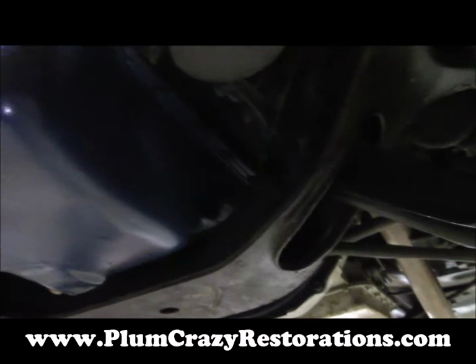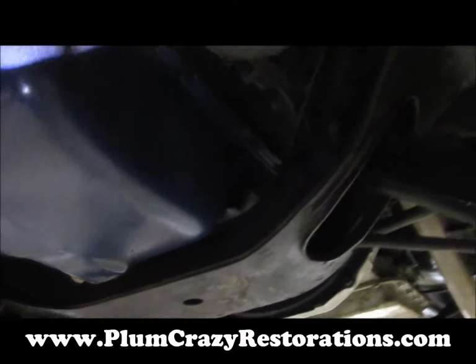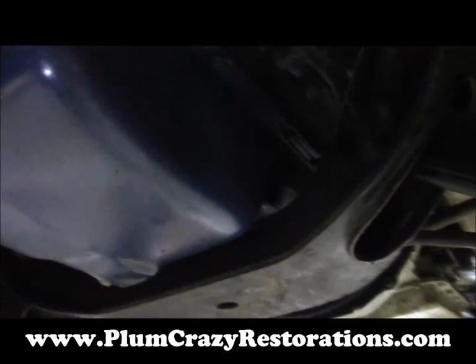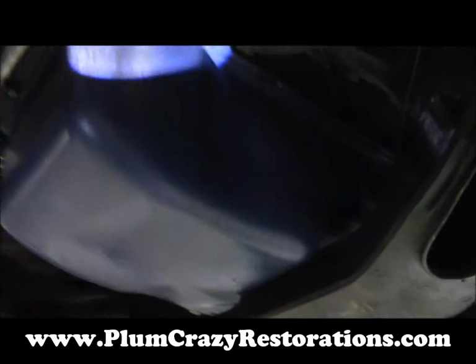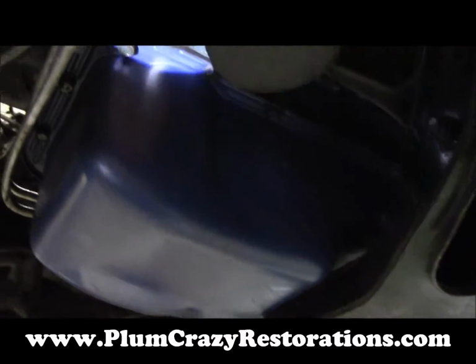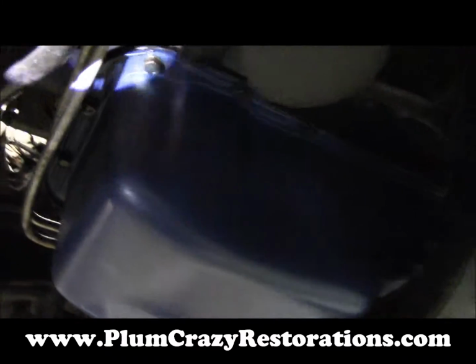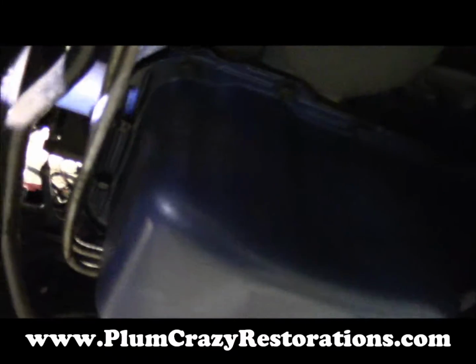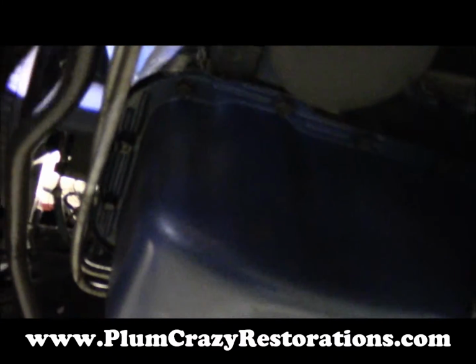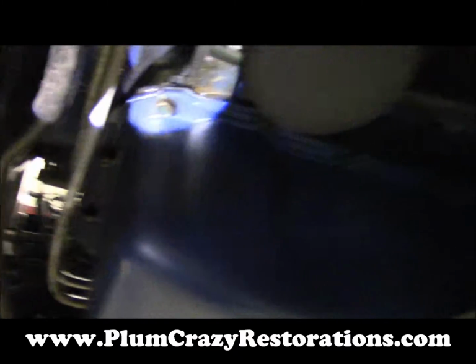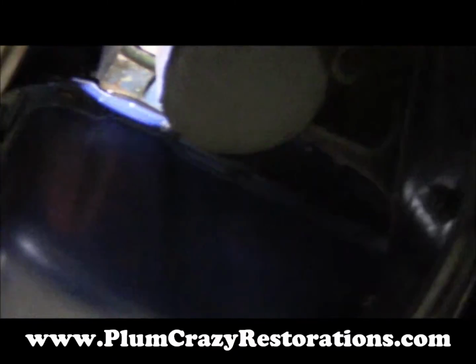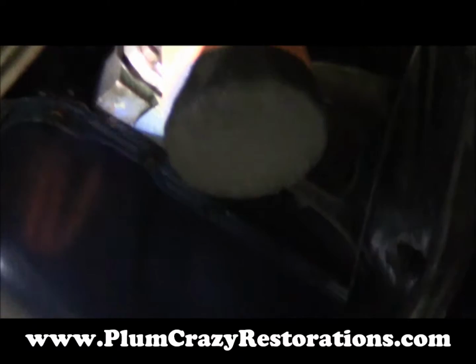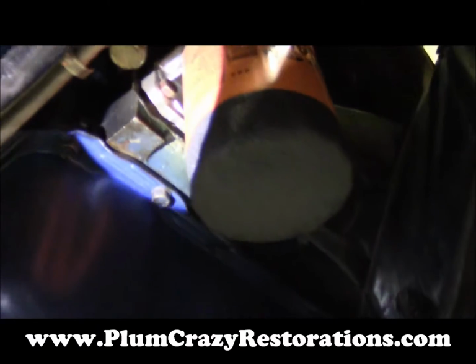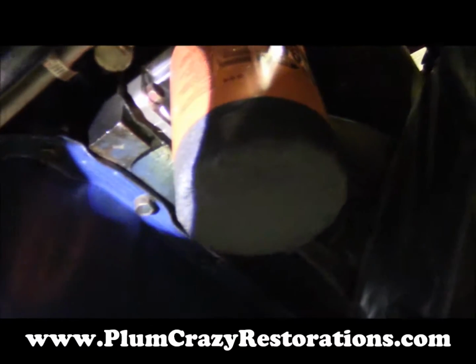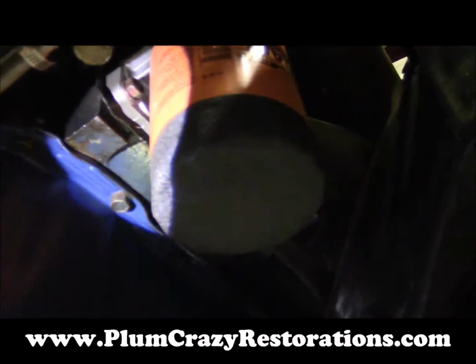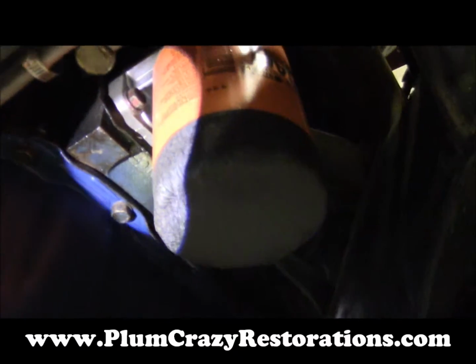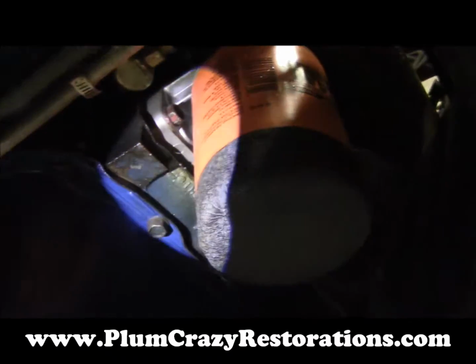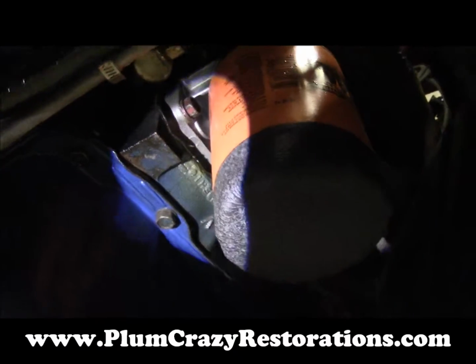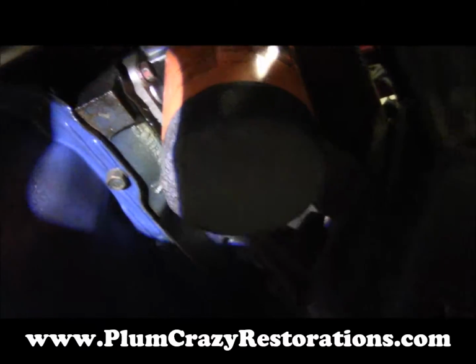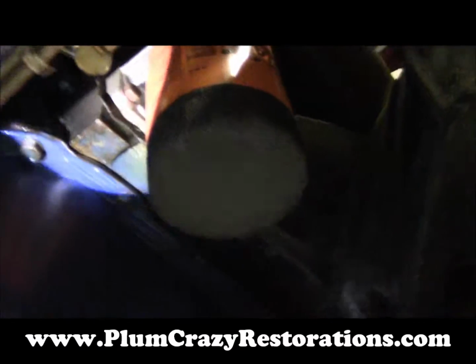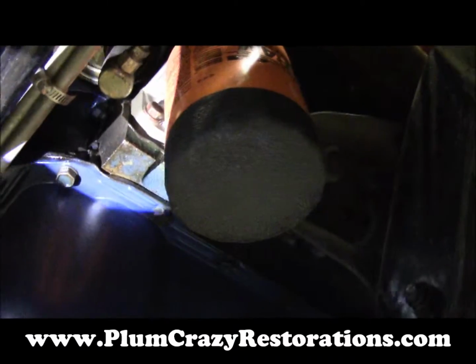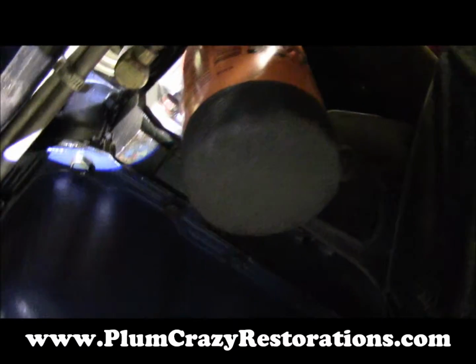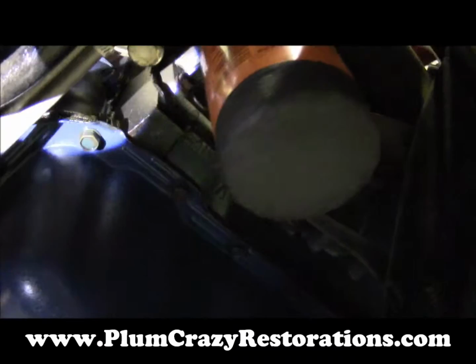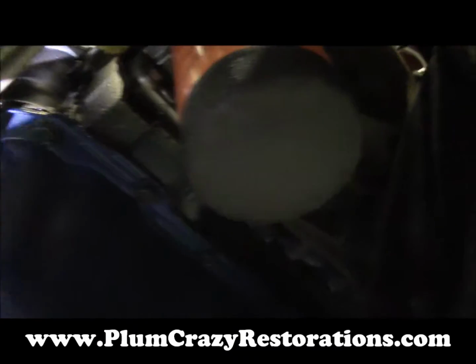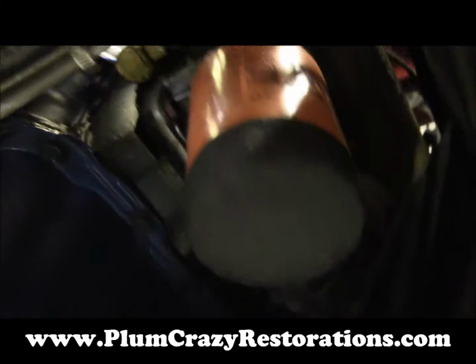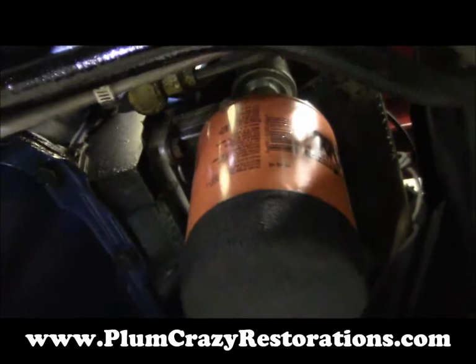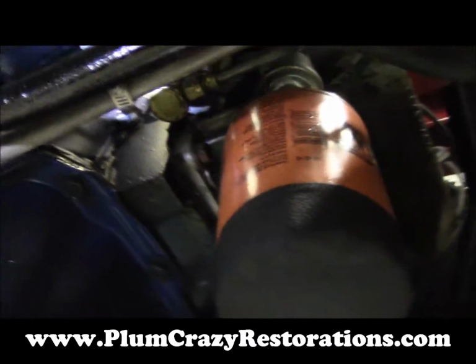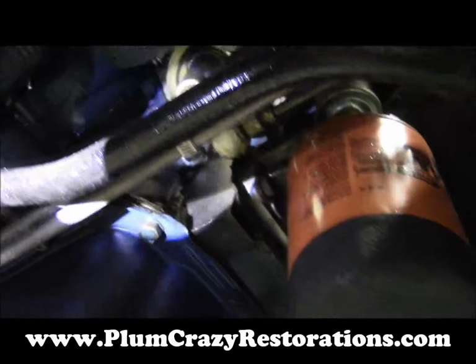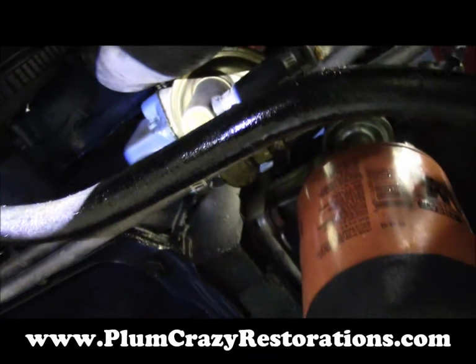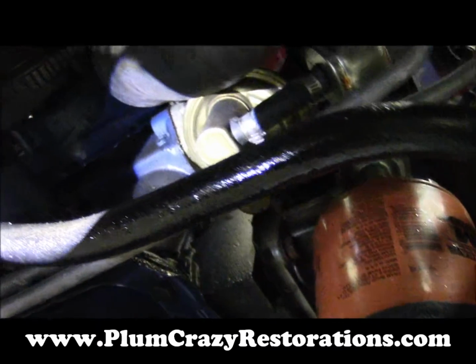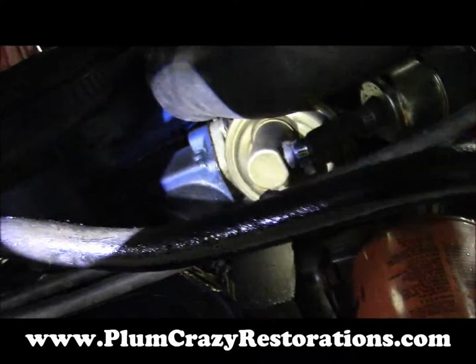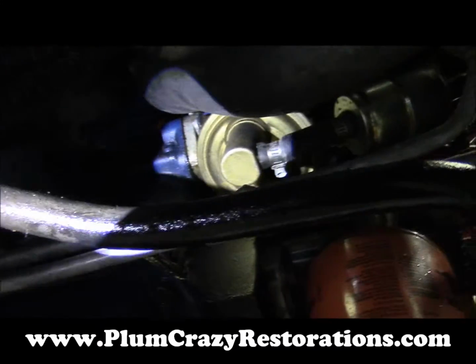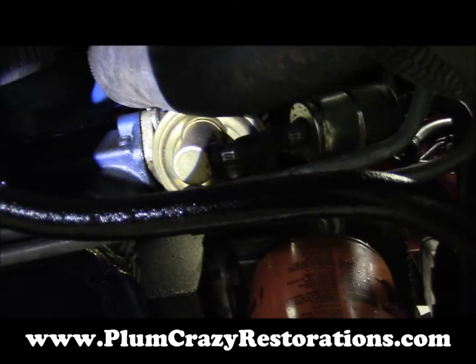There are quite a few oil leaks on the engine. Have a look at the bottom side here: we've got a leak around the oil filter adapter, the valve covers are leaking from the top, and it looks like we might have a leak coming from the fuel pump gasket as well.